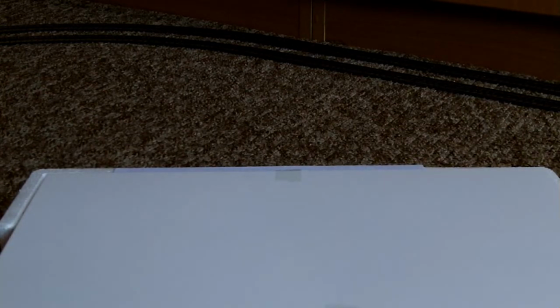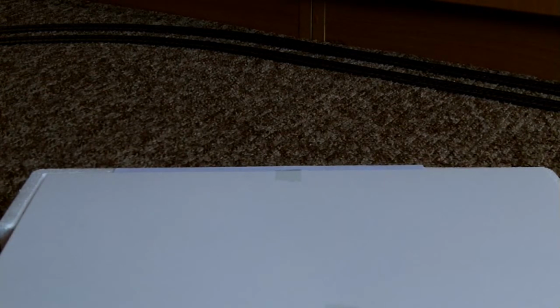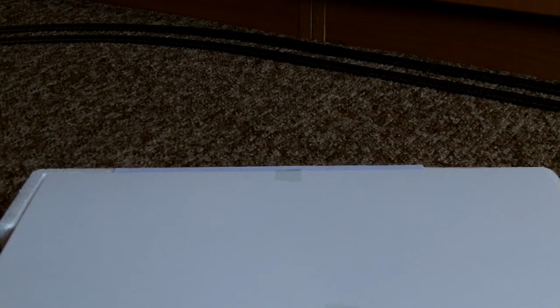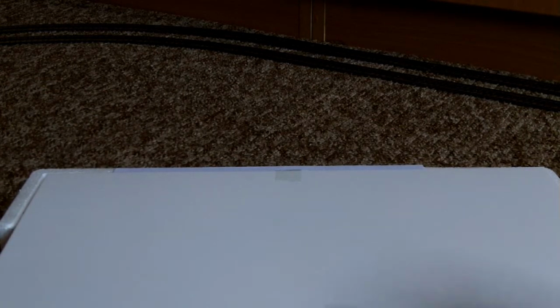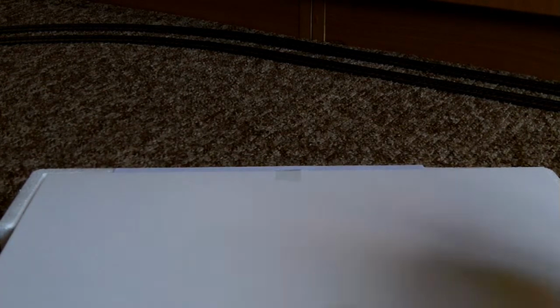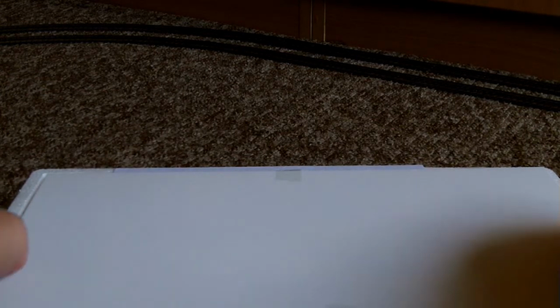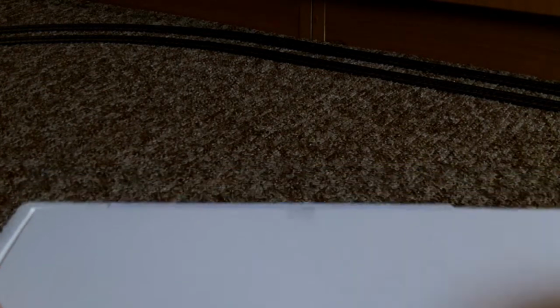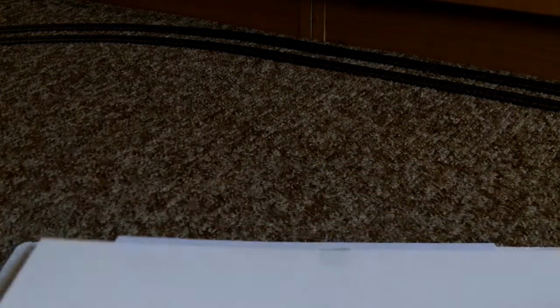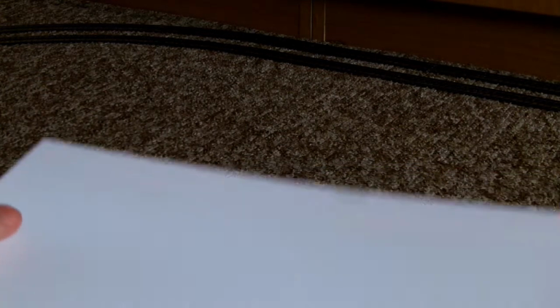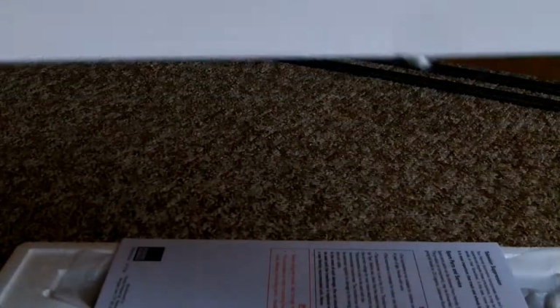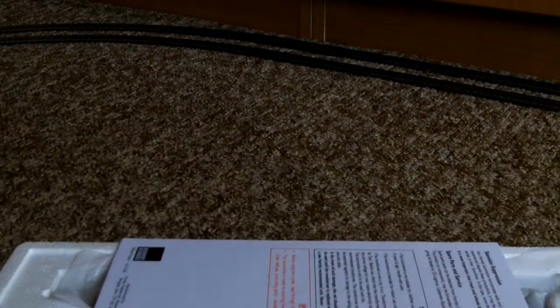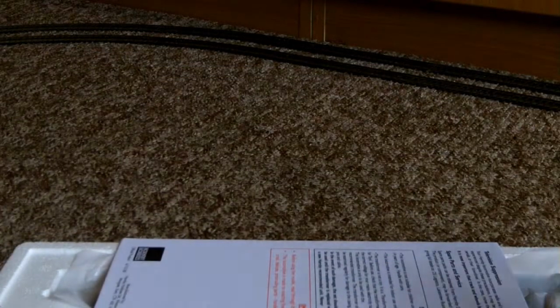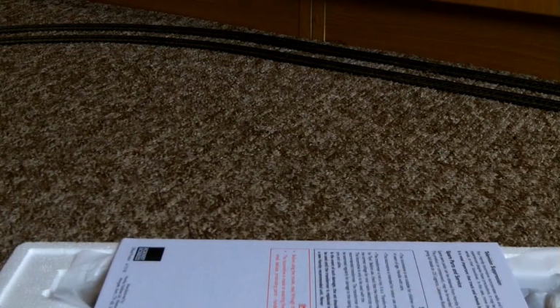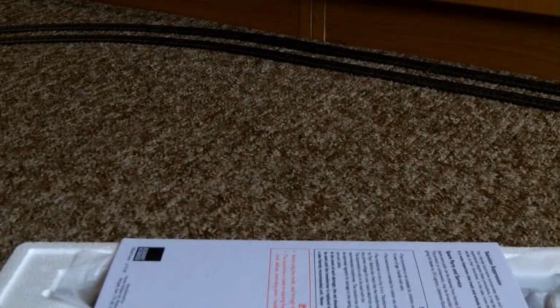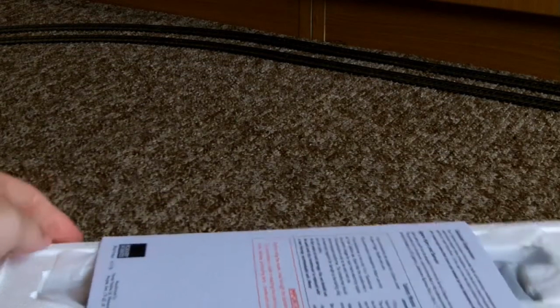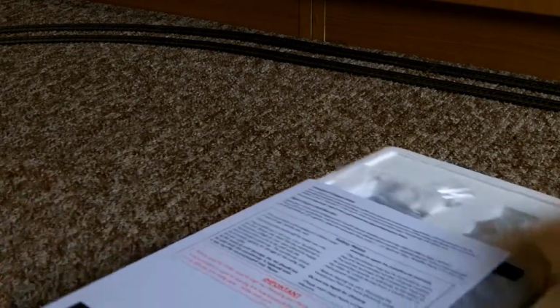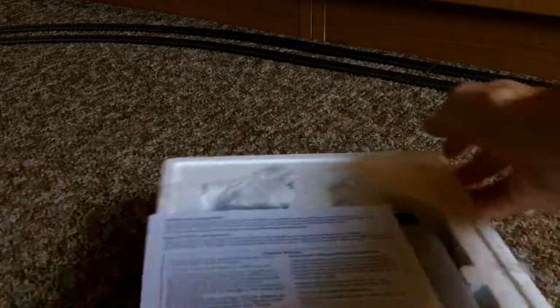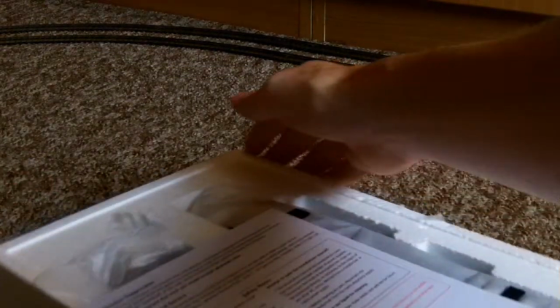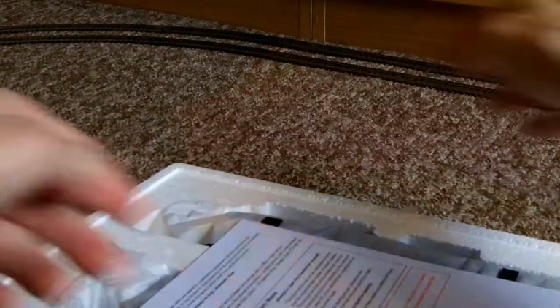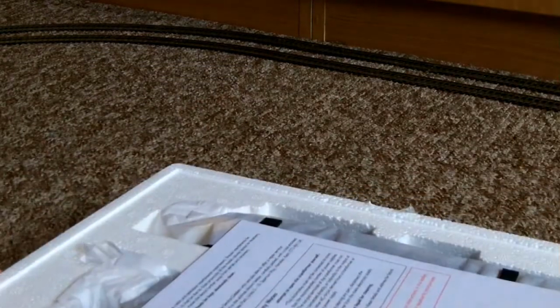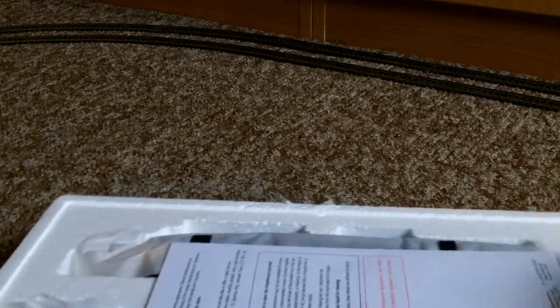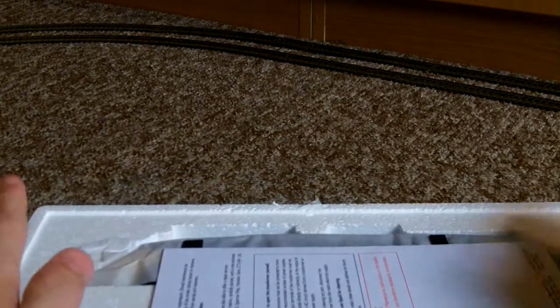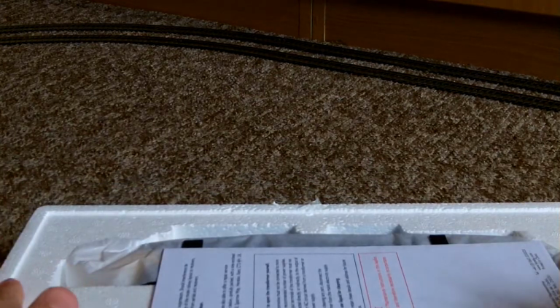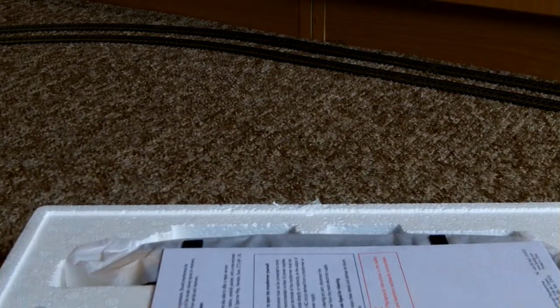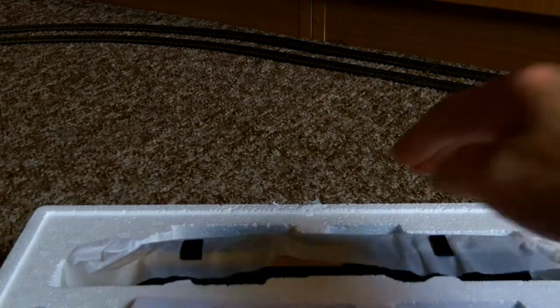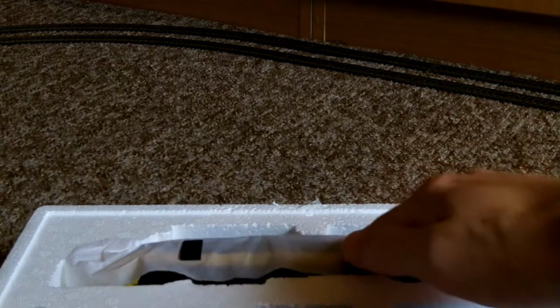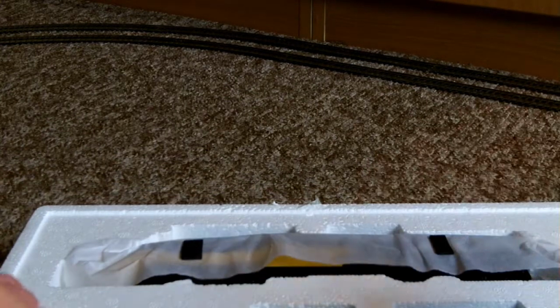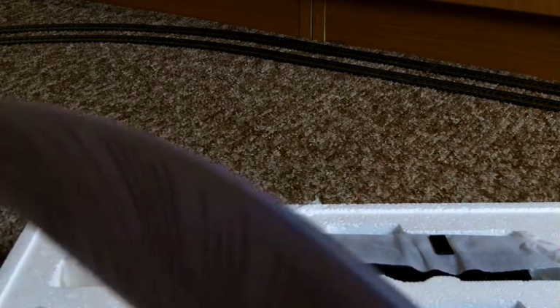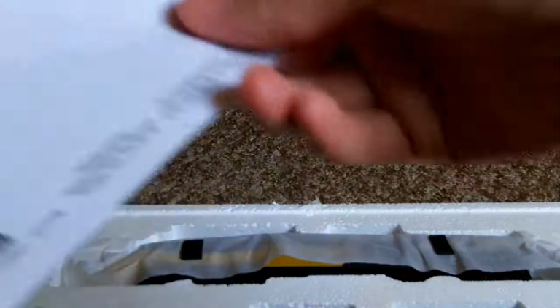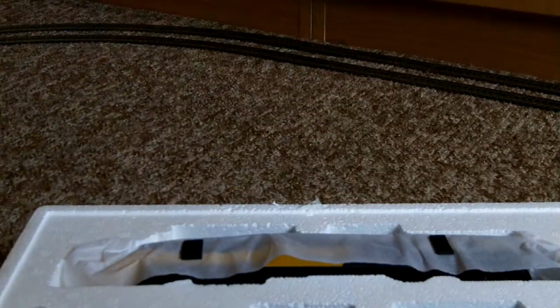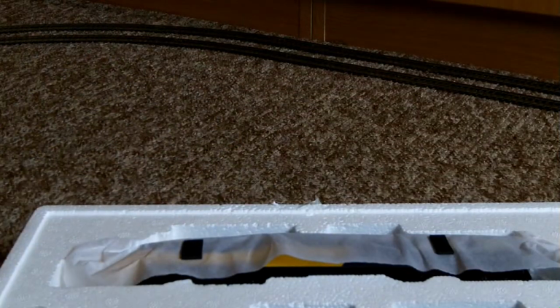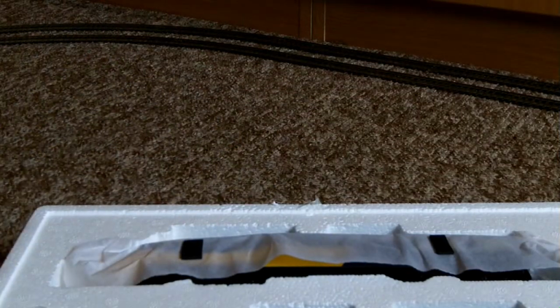I could see little bits going there, there, and there already. And yeah, I think the last time I got a brand new model which was wrapped in polystyrene and tissue paper, I think it was over 10 years ago now.